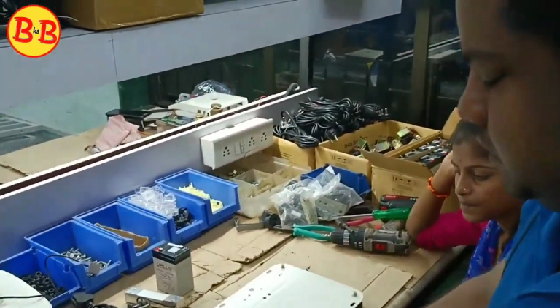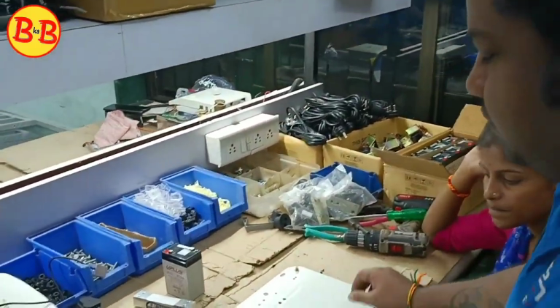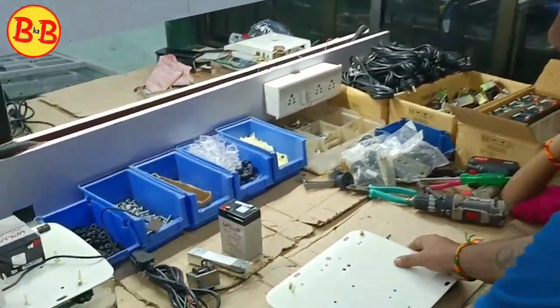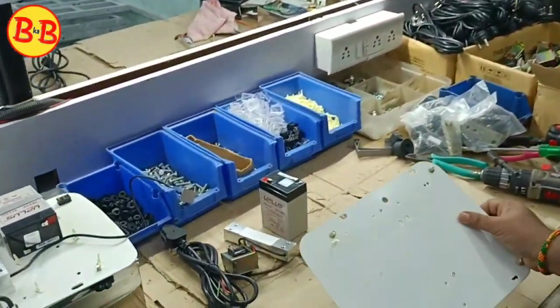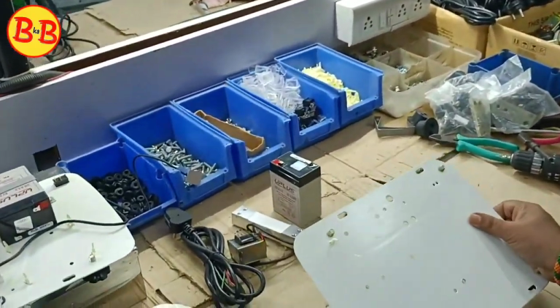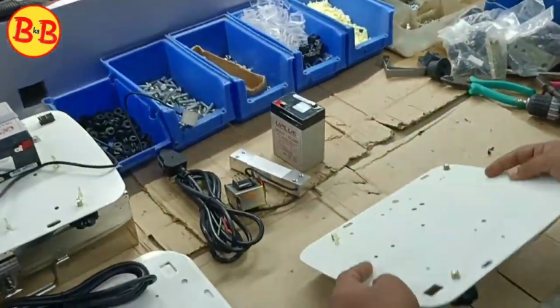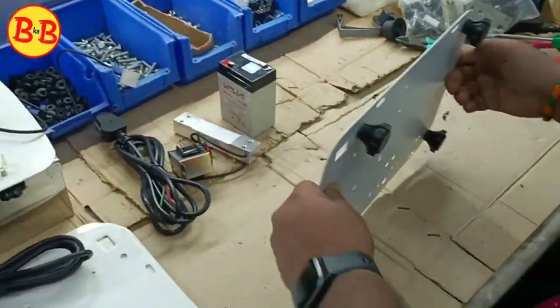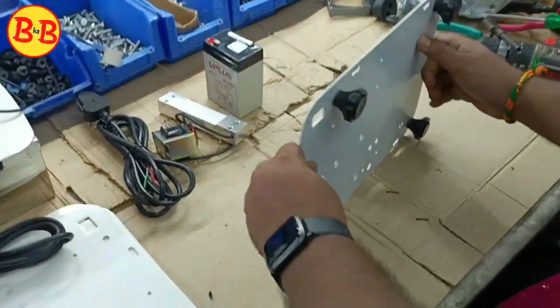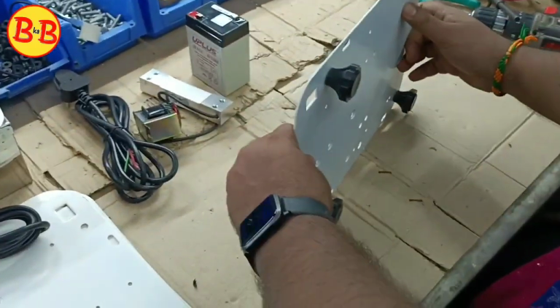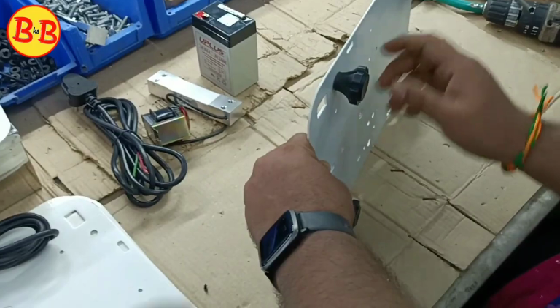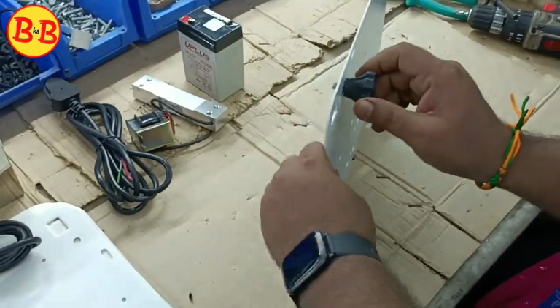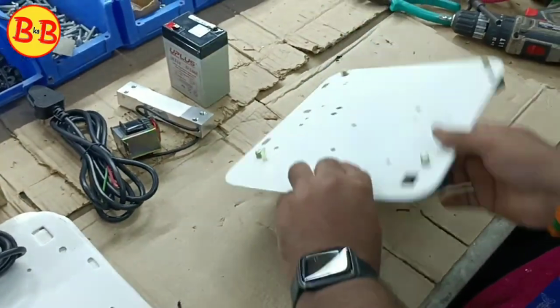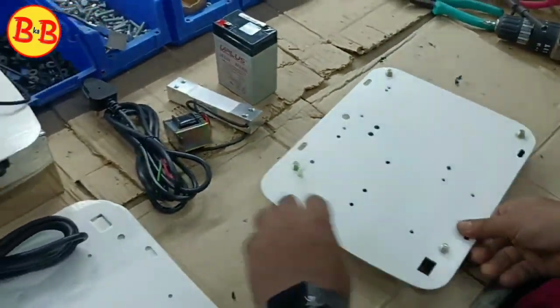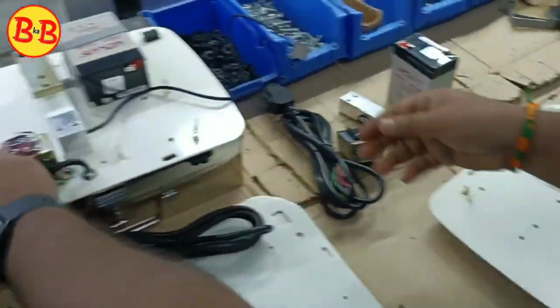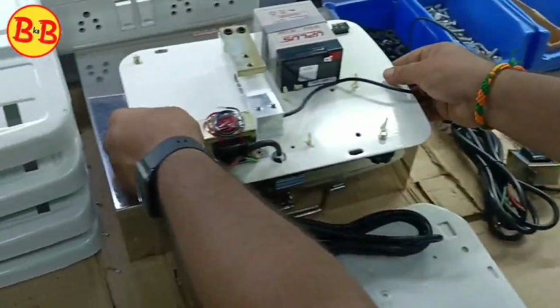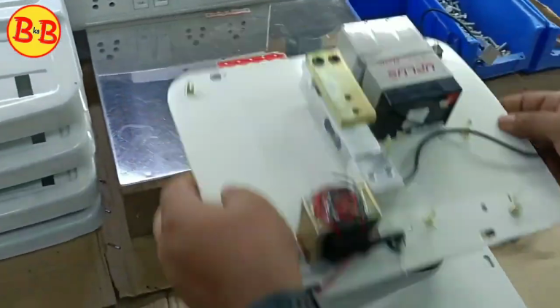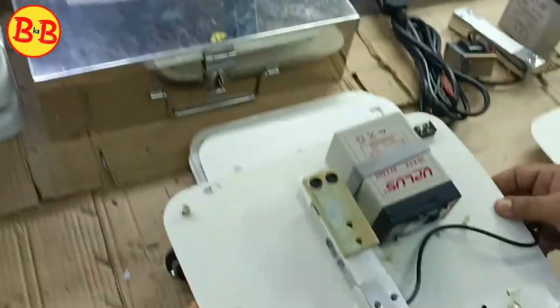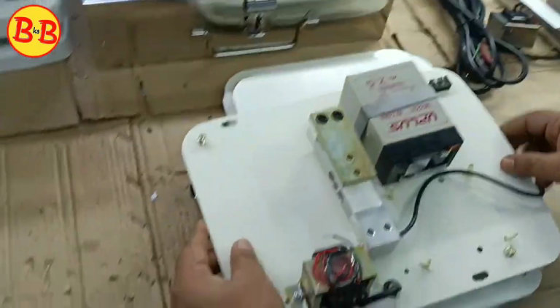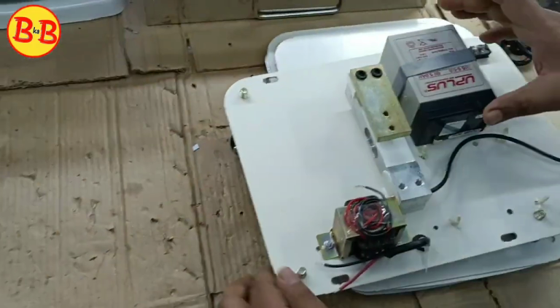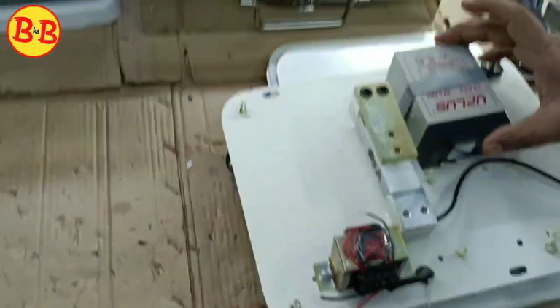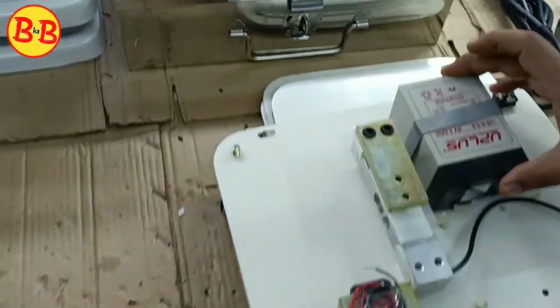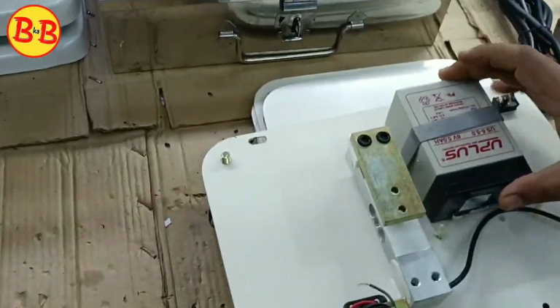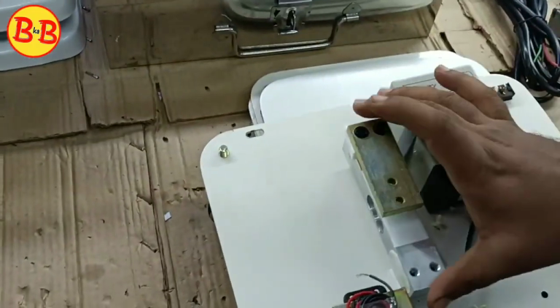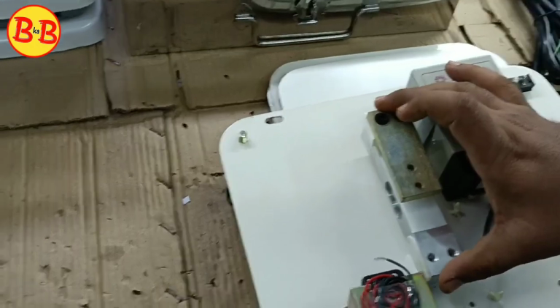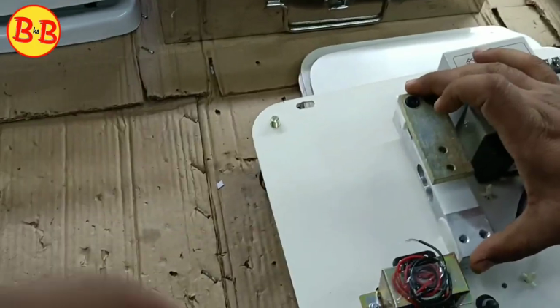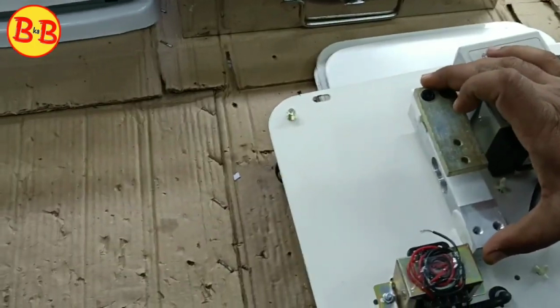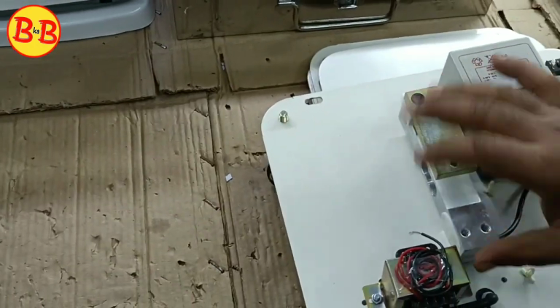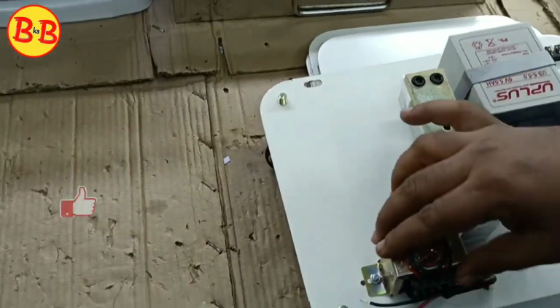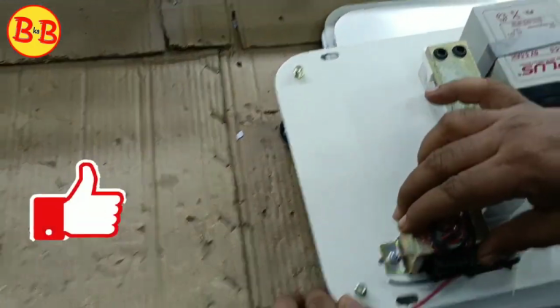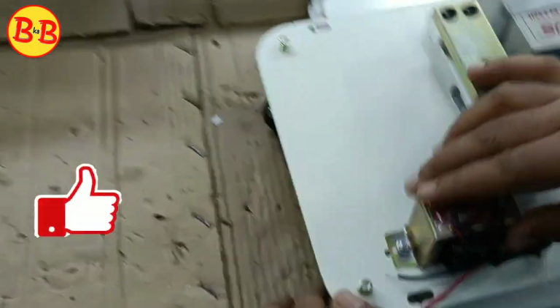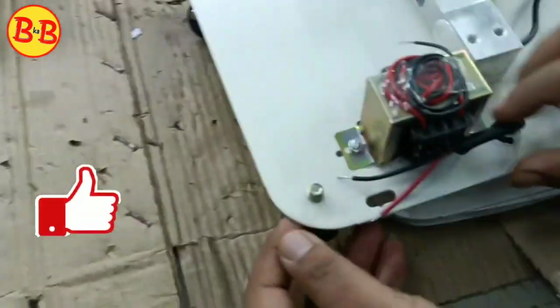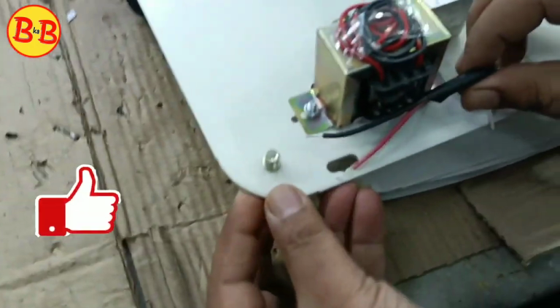This is the base plate here, assembled here. After assembling the battery, this is a sensor — it fits the transformer, and this is a wire.